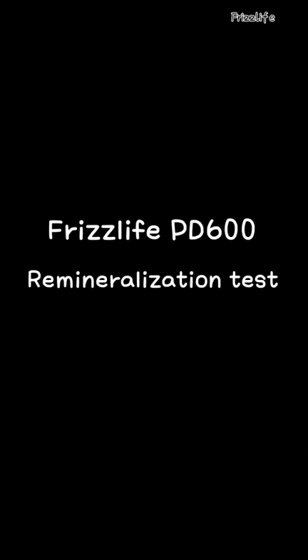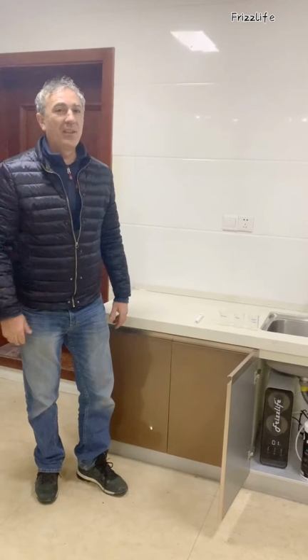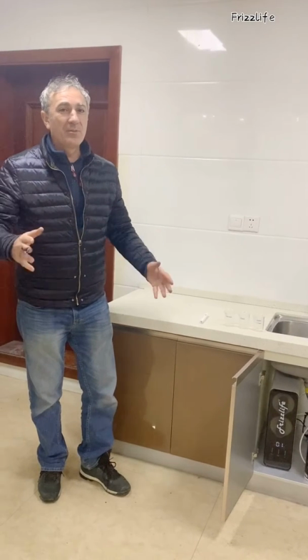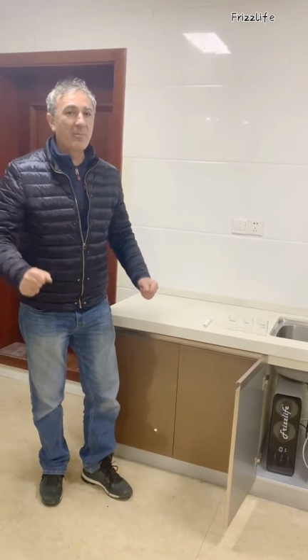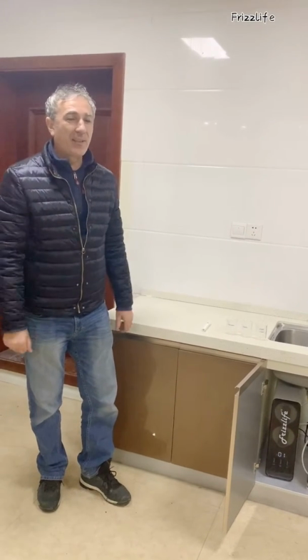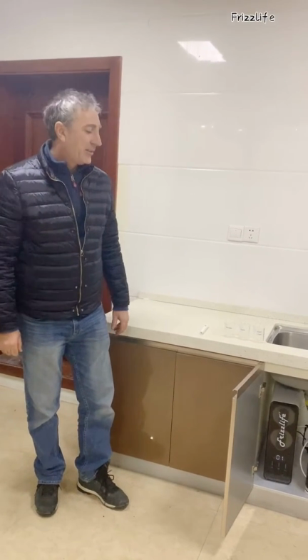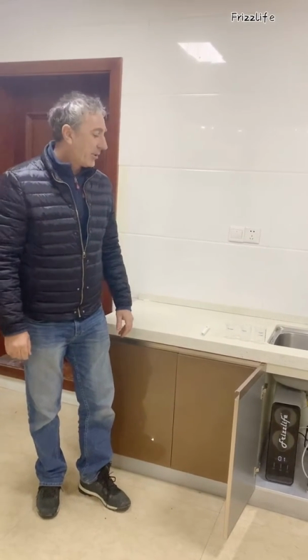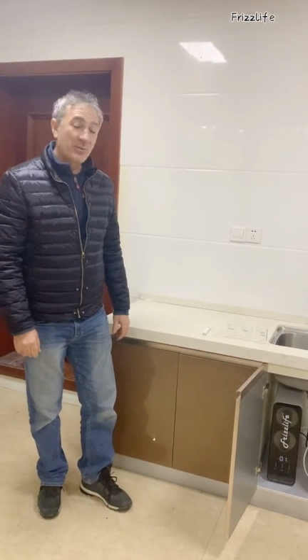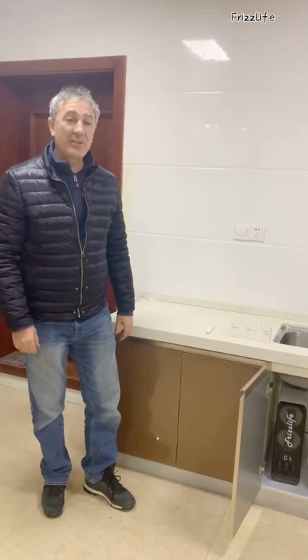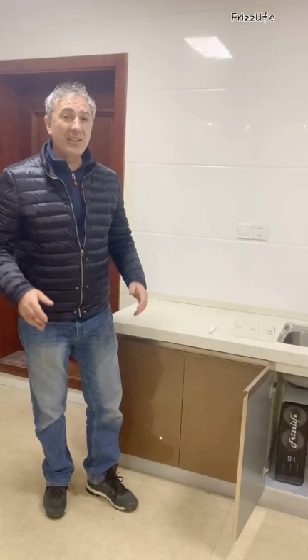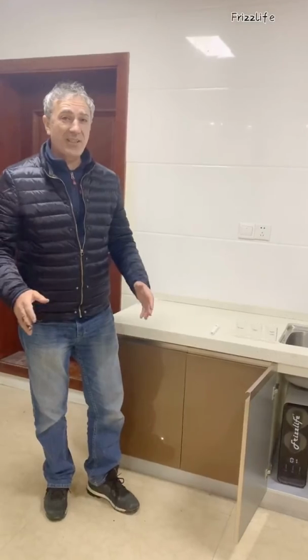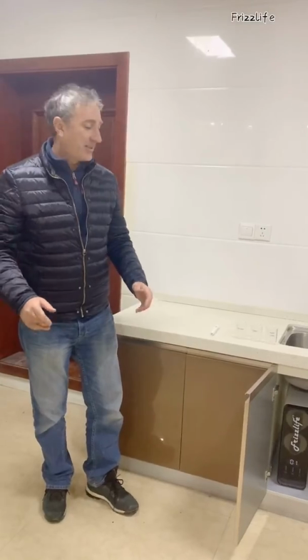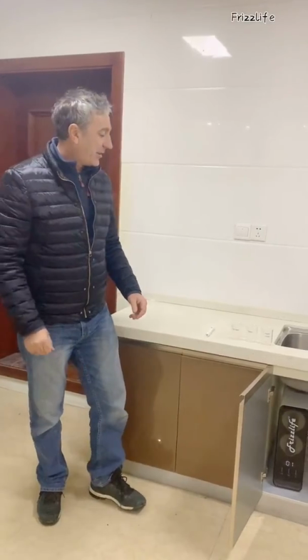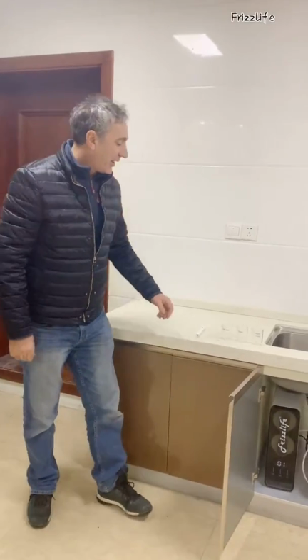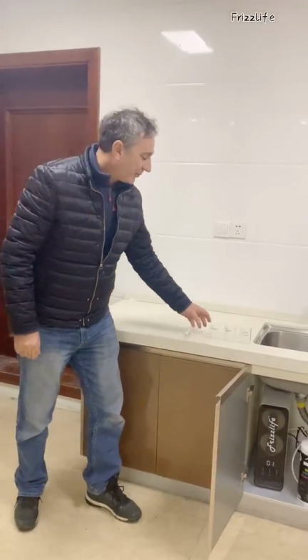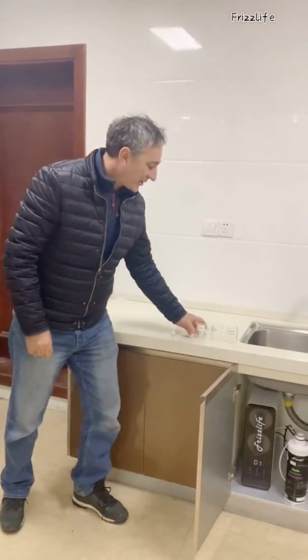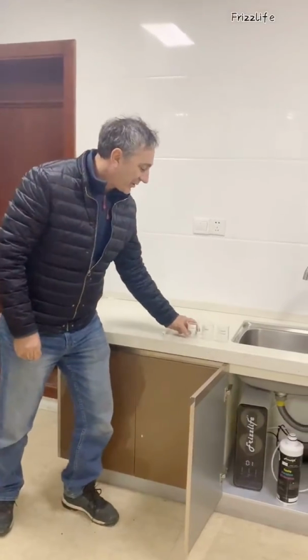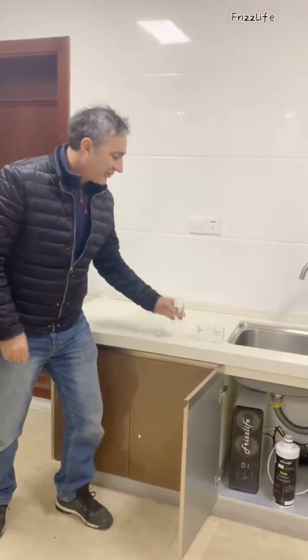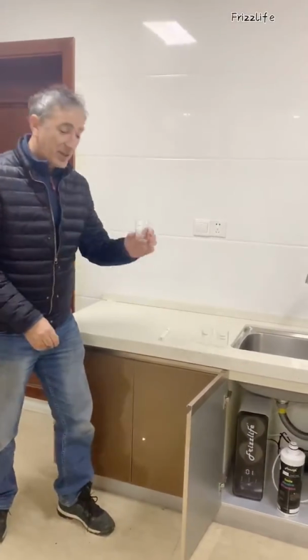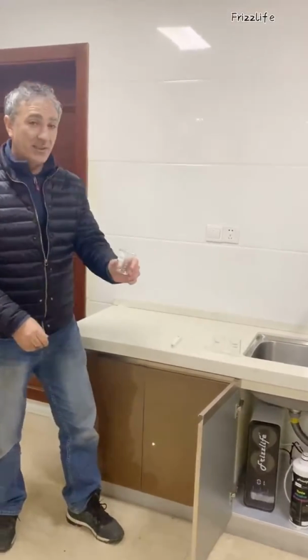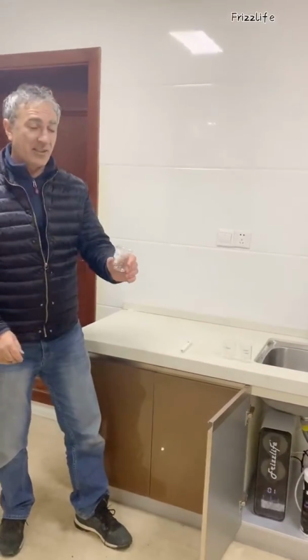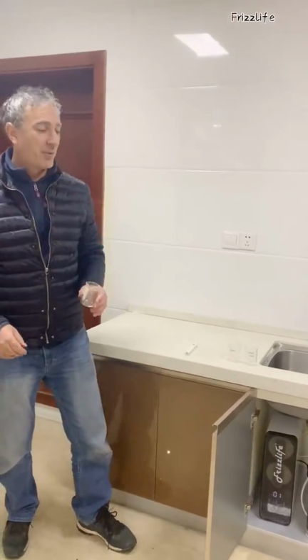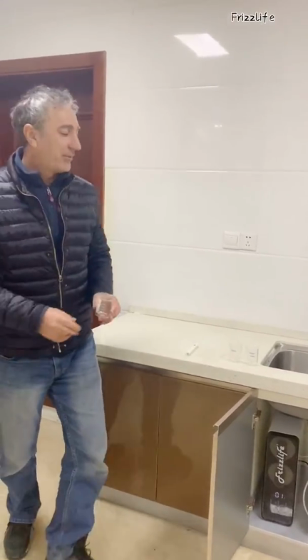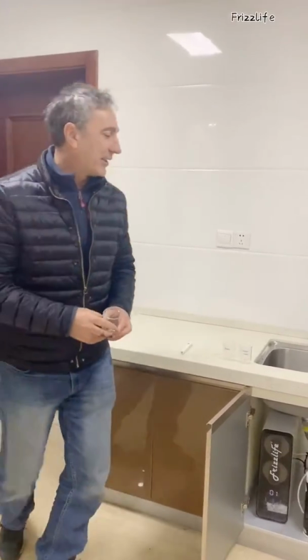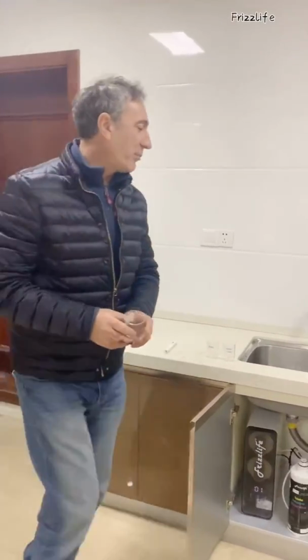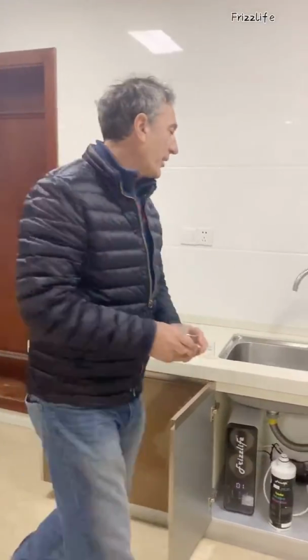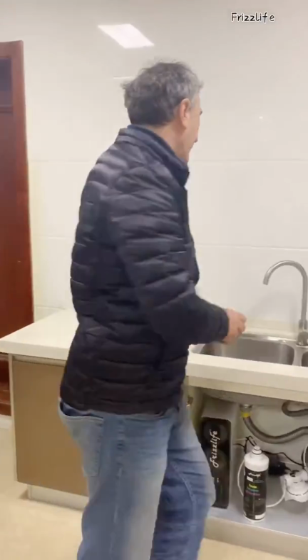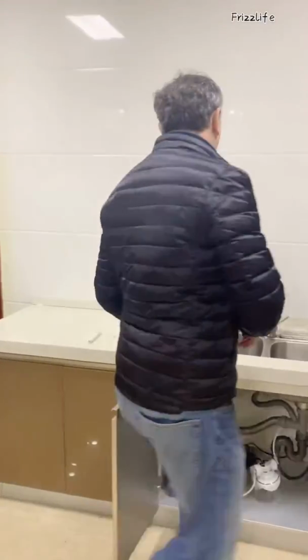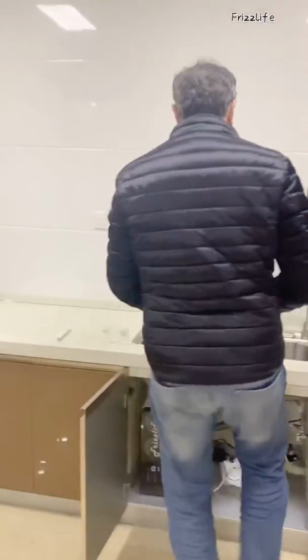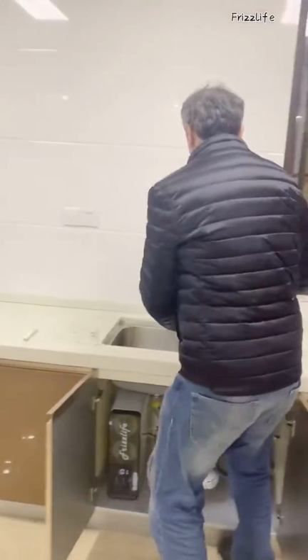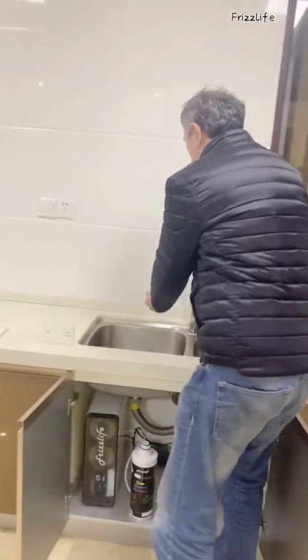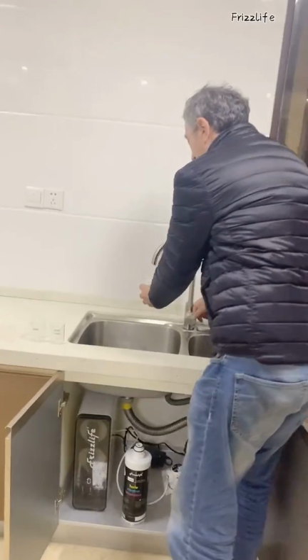Hello, welcome back. Now we're going to do a TDS test. We'll firstly get a sample of our regular tap water from our tap of course.